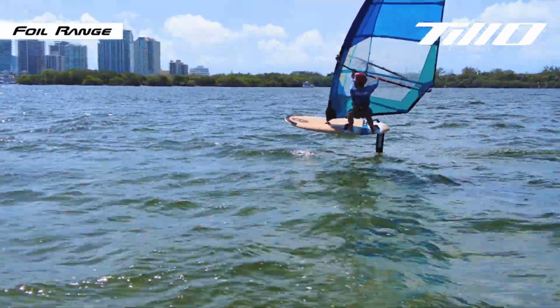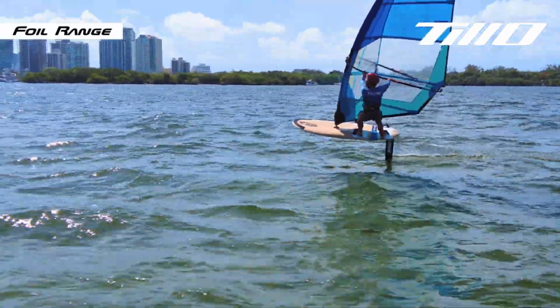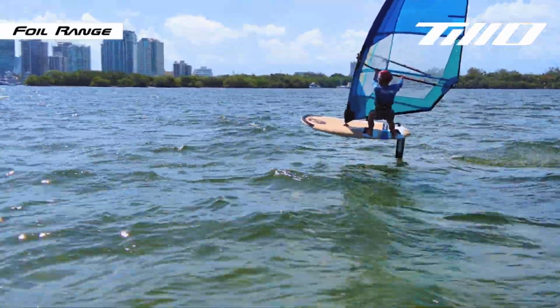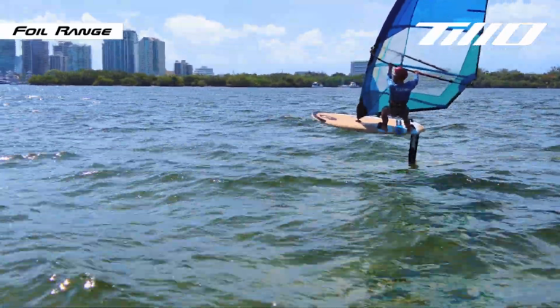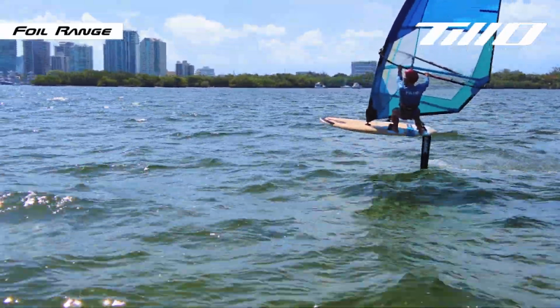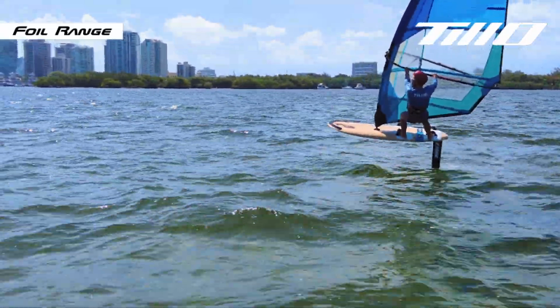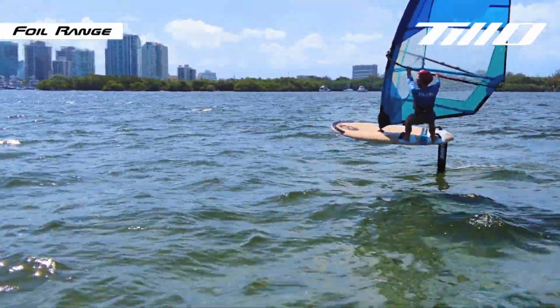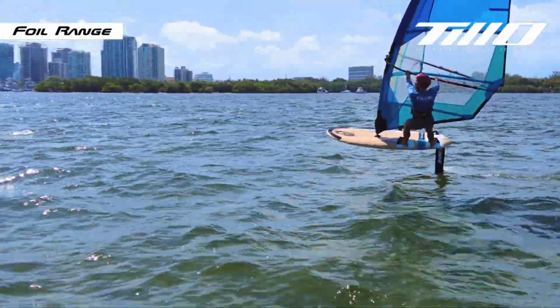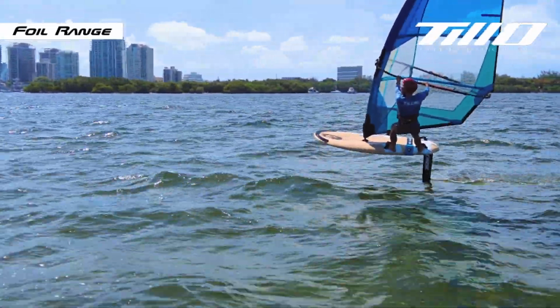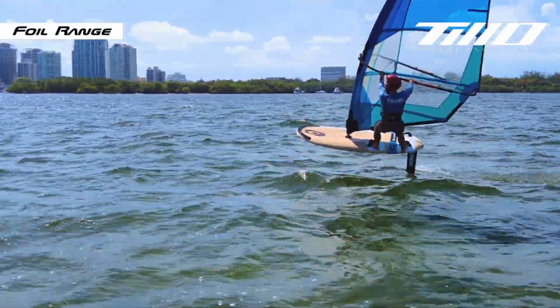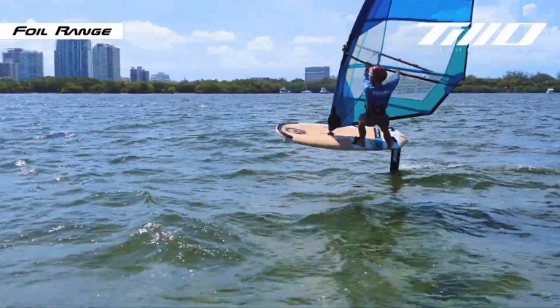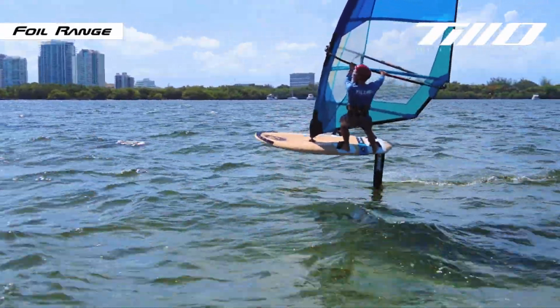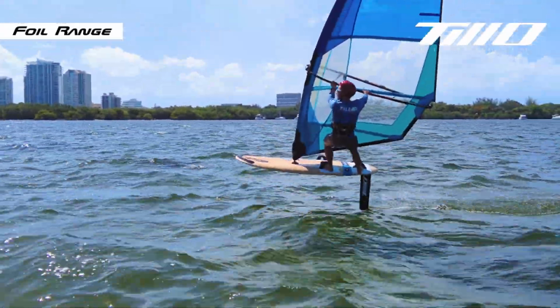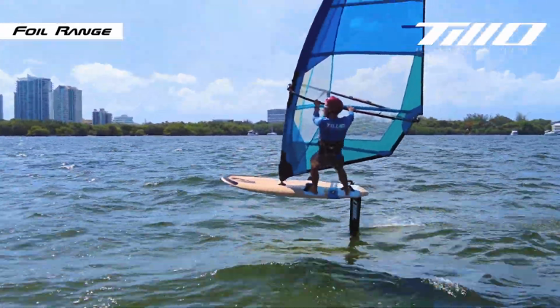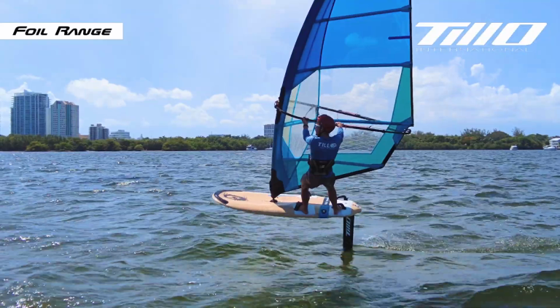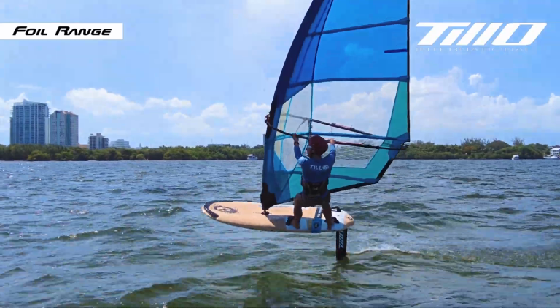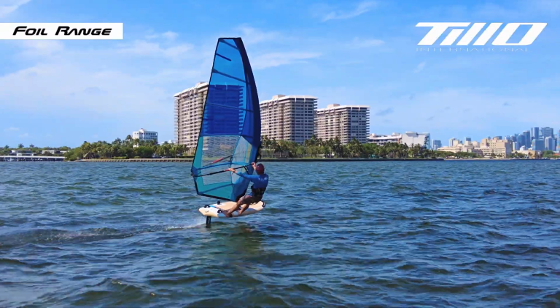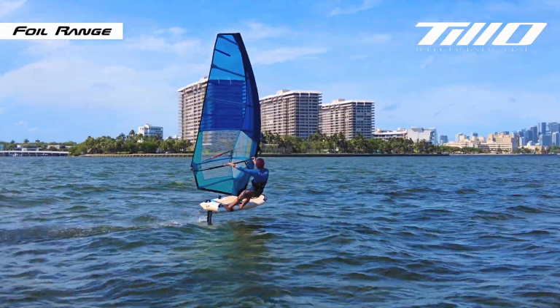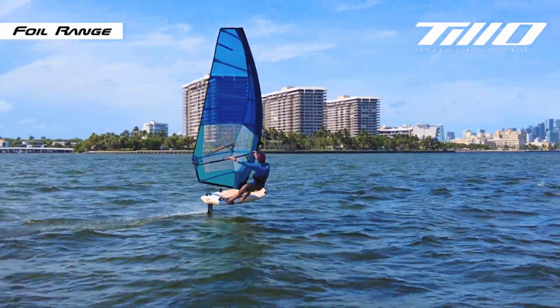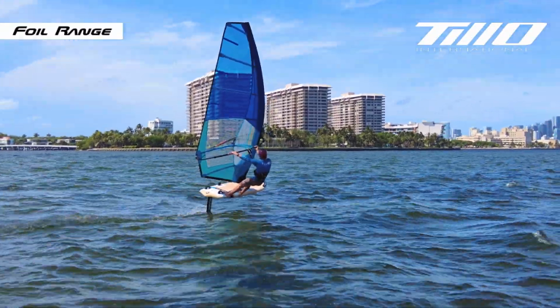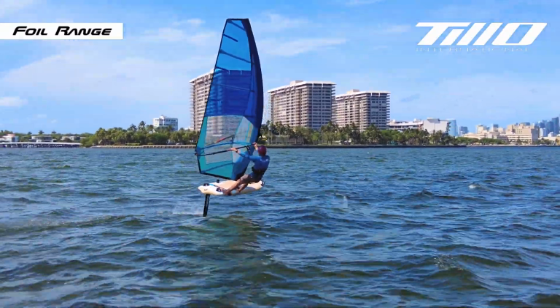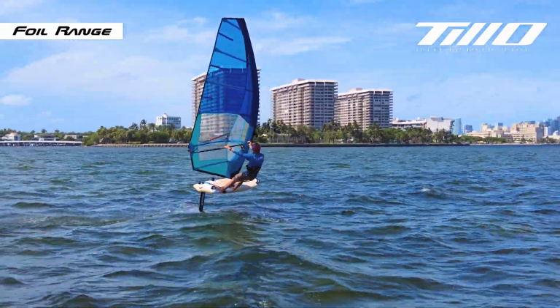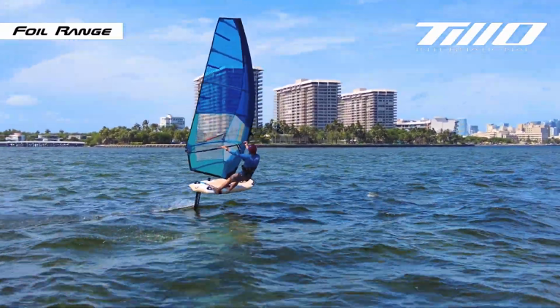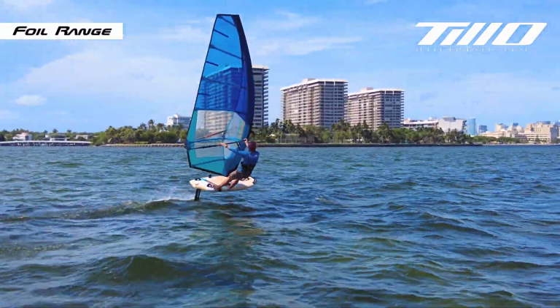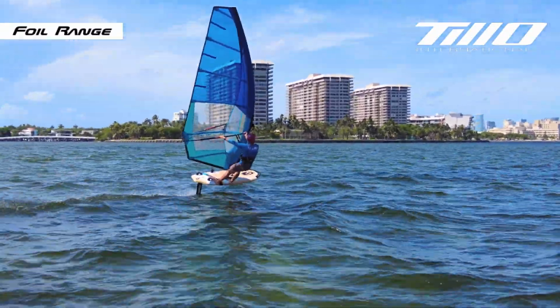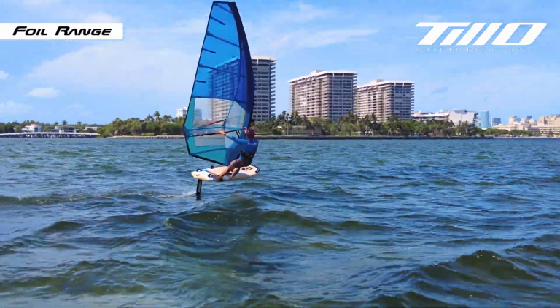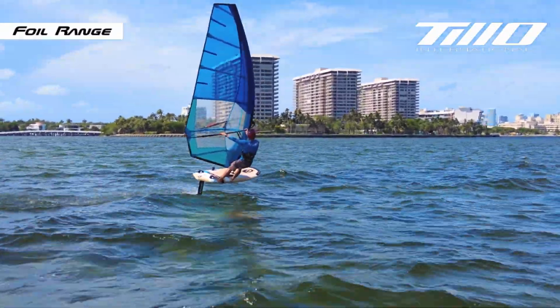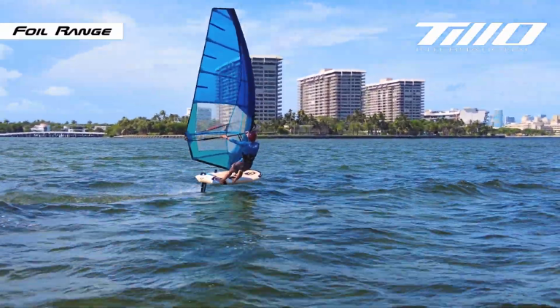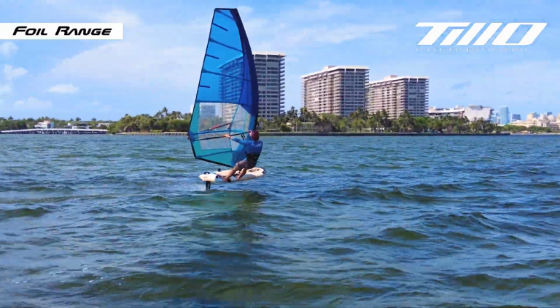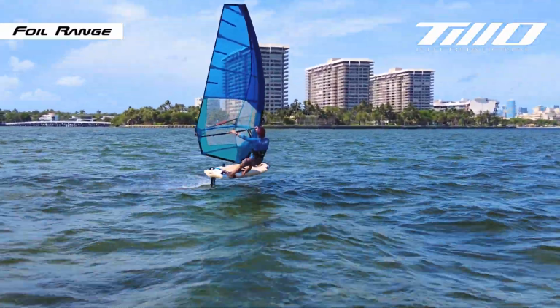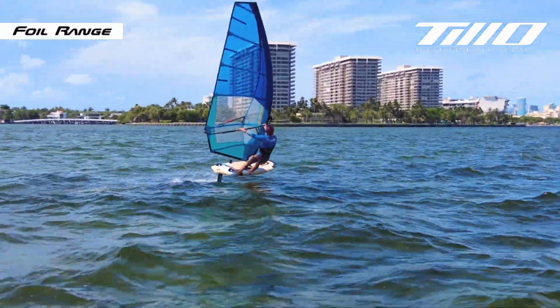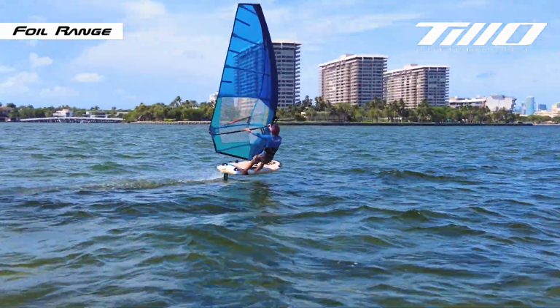For our free-ride hydrofoil system, our focus is on delivering maximum lift, stability, and exceptional control.